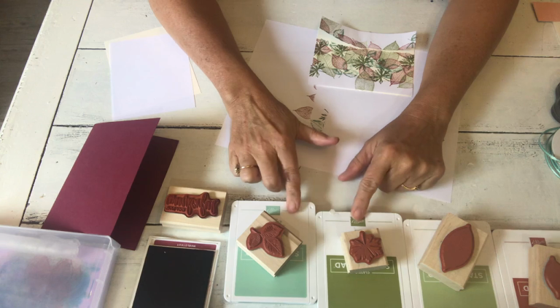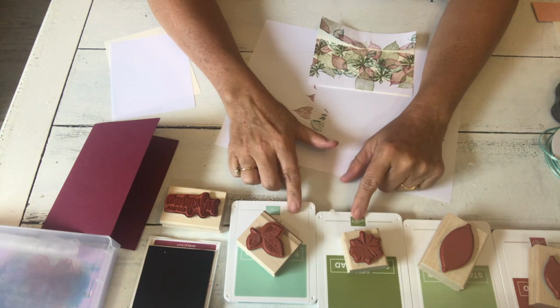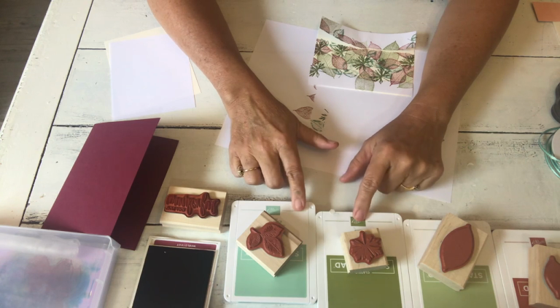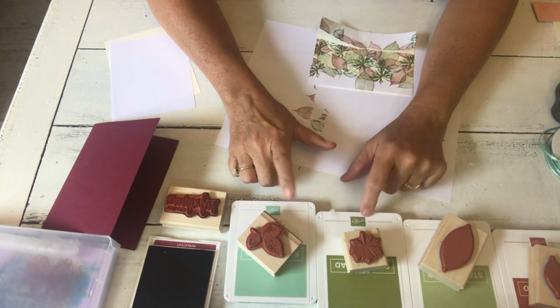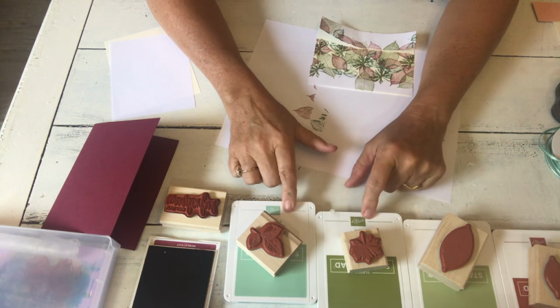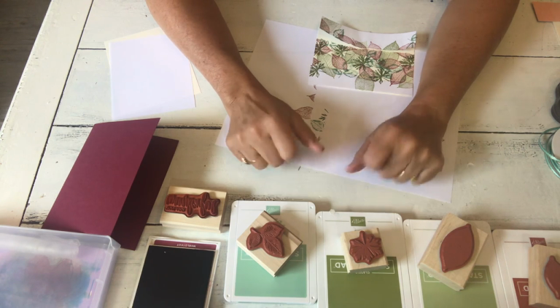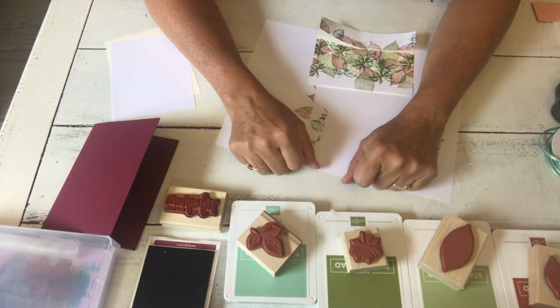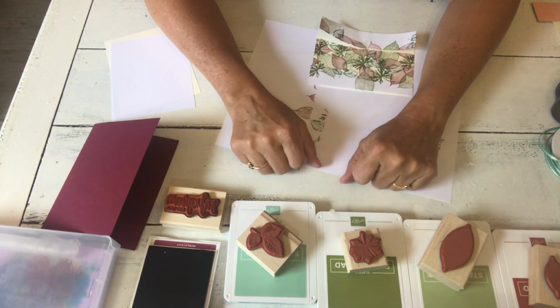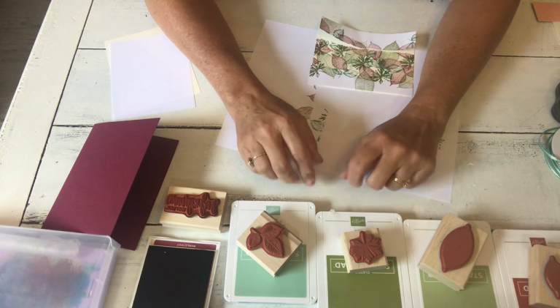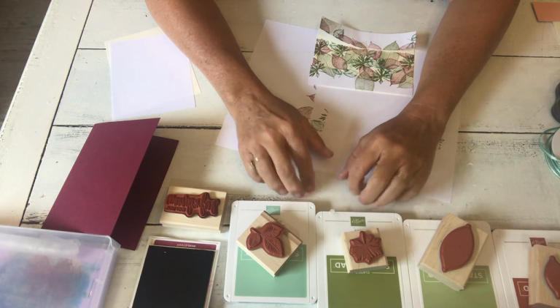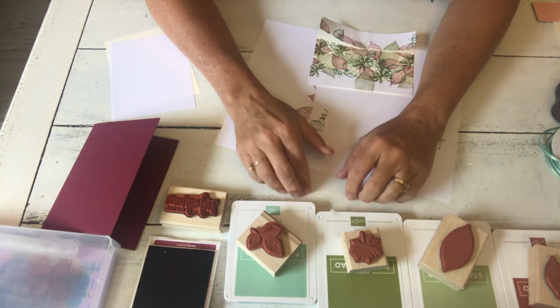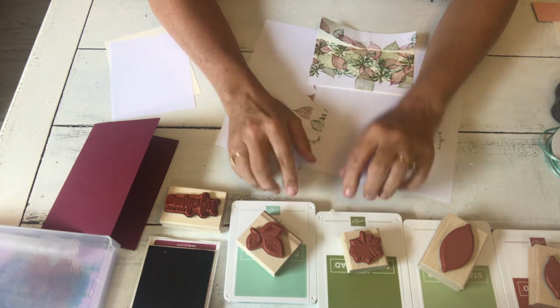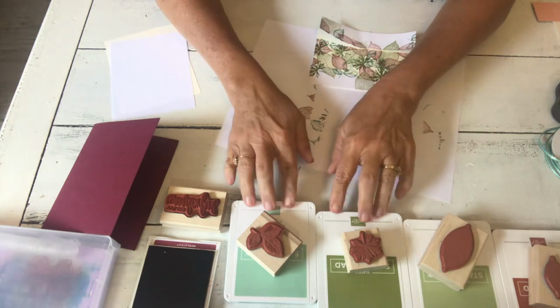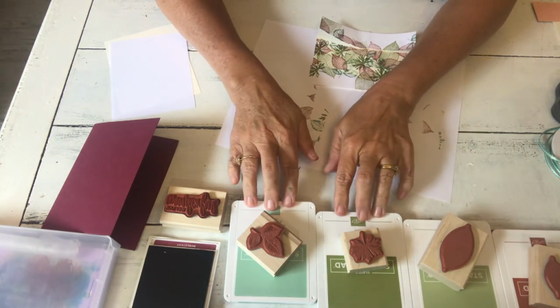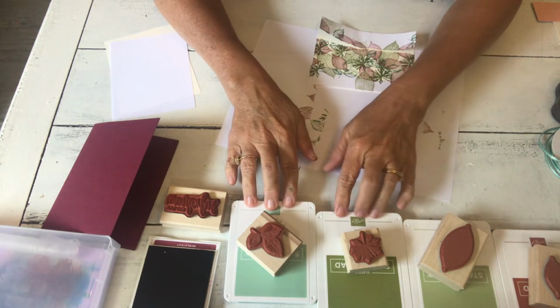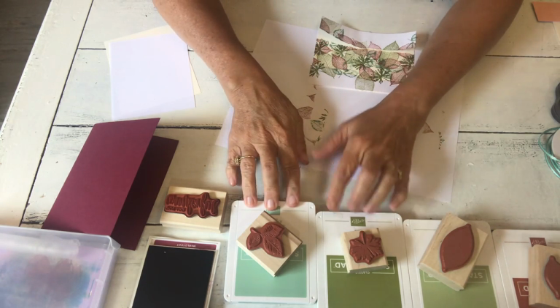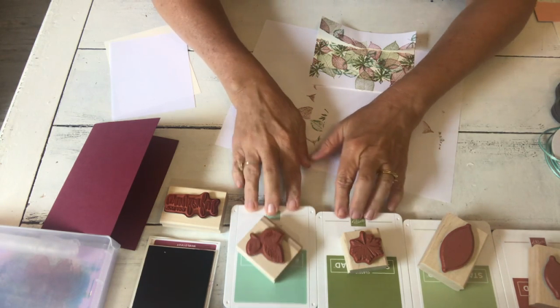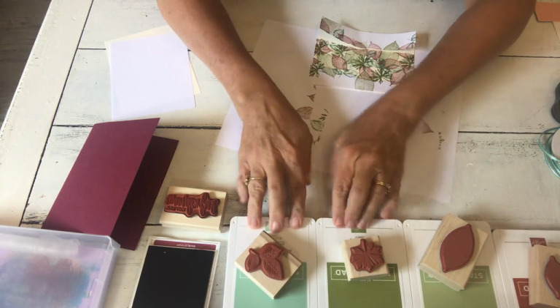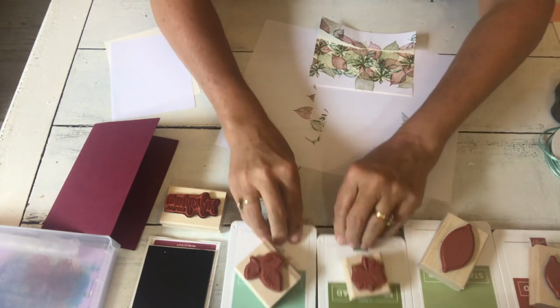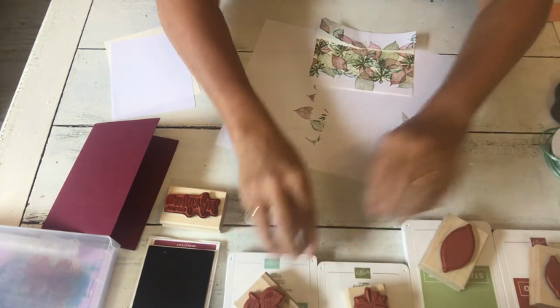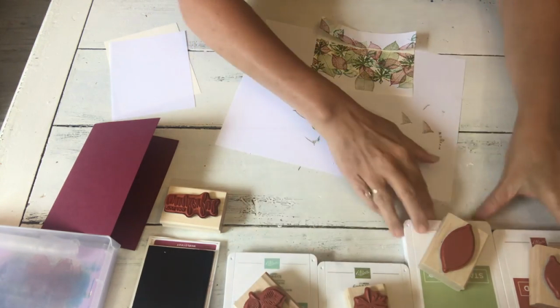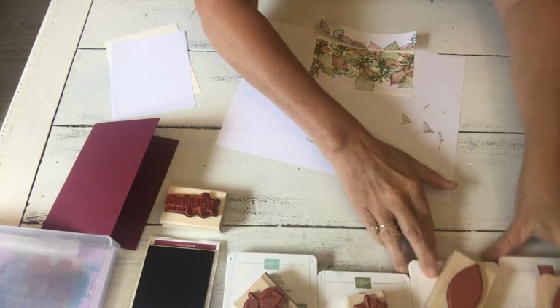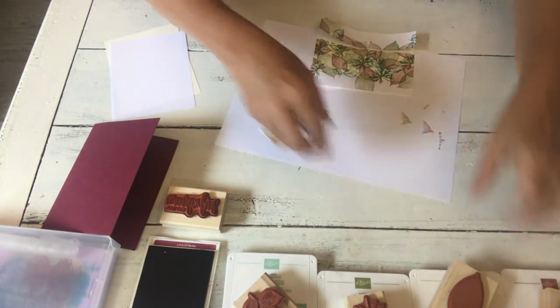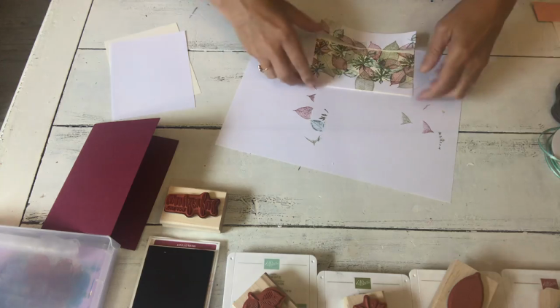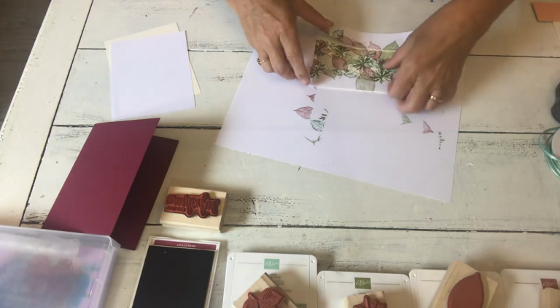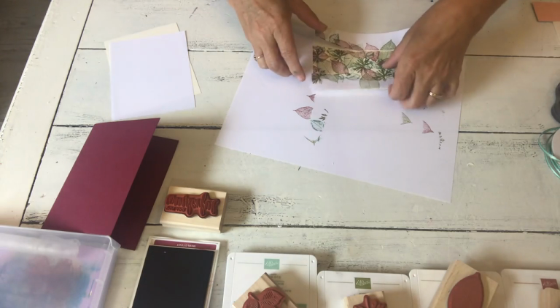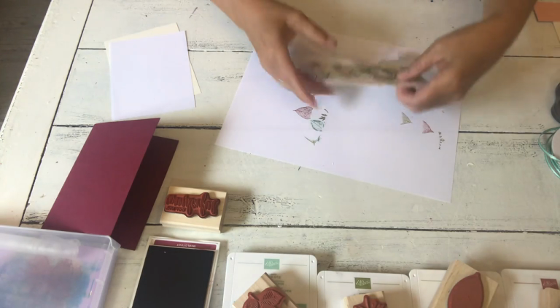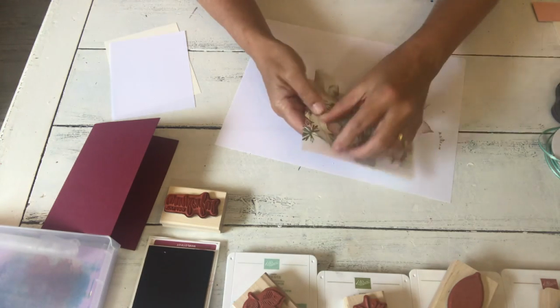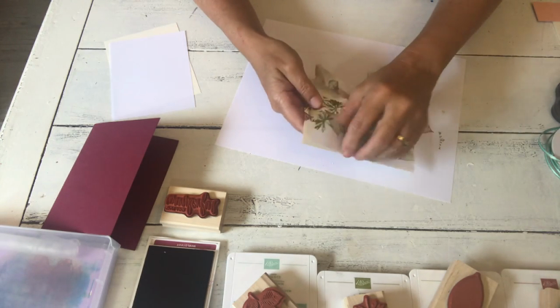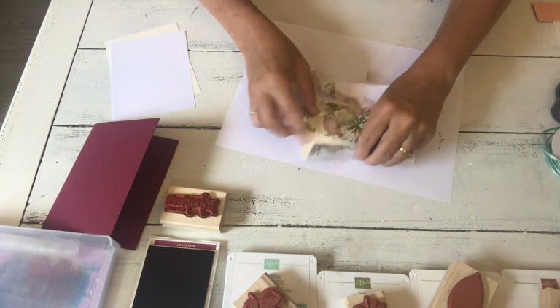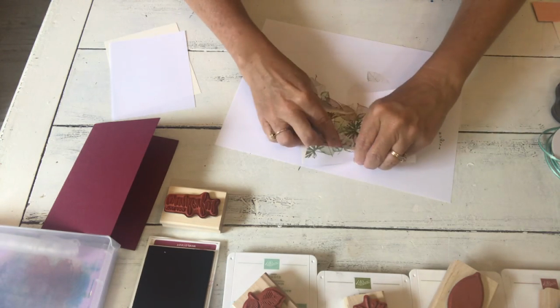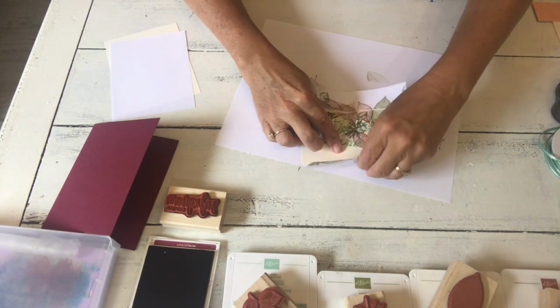Clean your stamp, and if you have a class it's either all clean and ready to go for the next person or for your next project. This is one of the stamp sets in wood — when I get it, I always take a picture of how it's arranged because otherwise you'll spend 15 minutes playing Rubik's Cube trying to get it back in there.